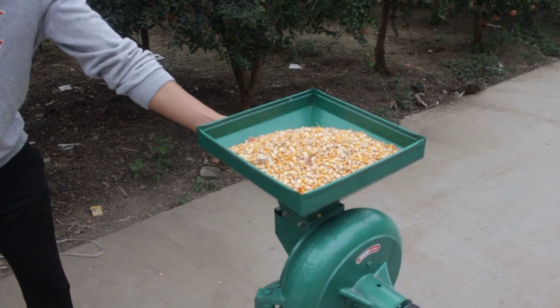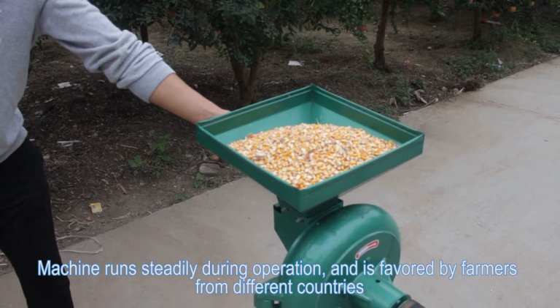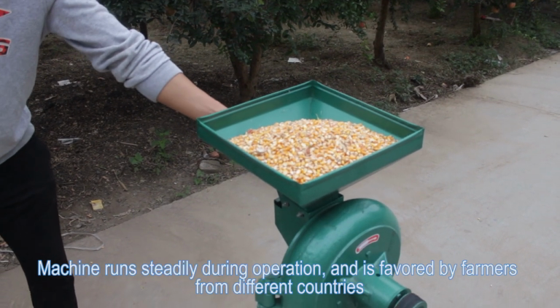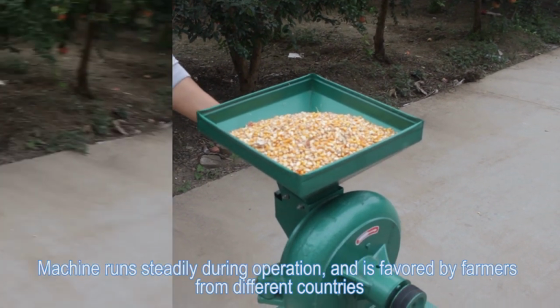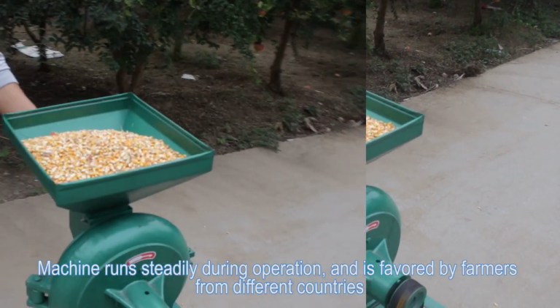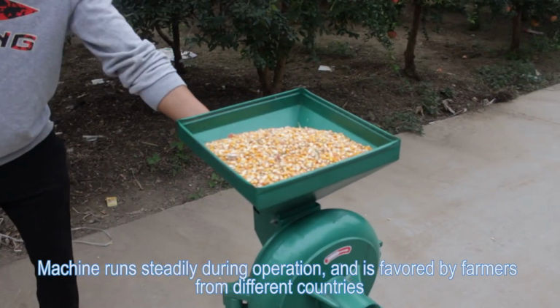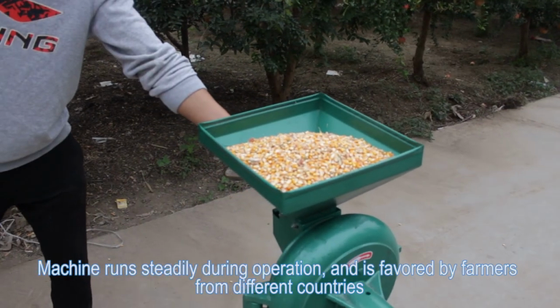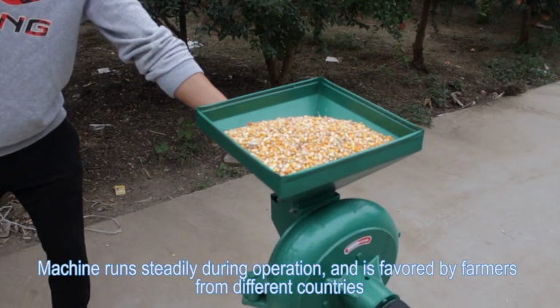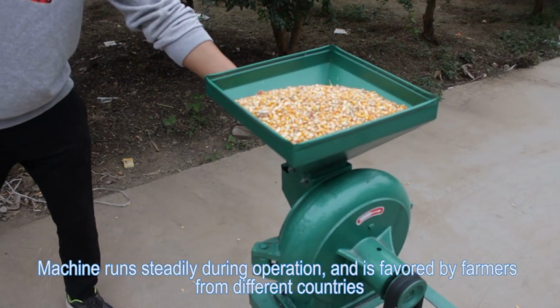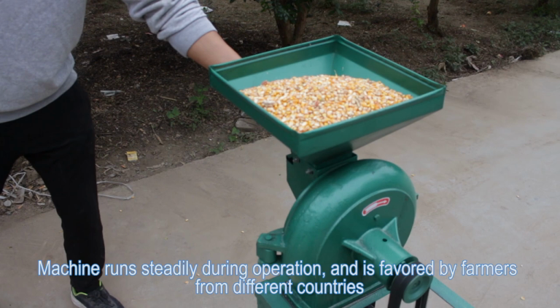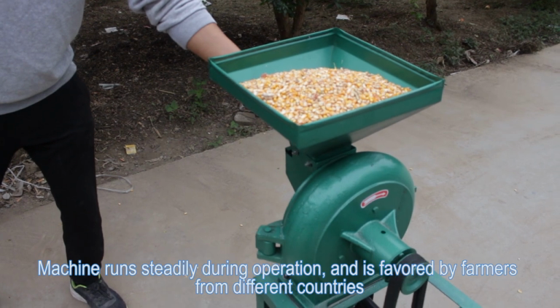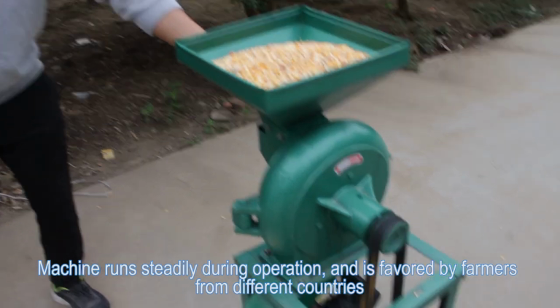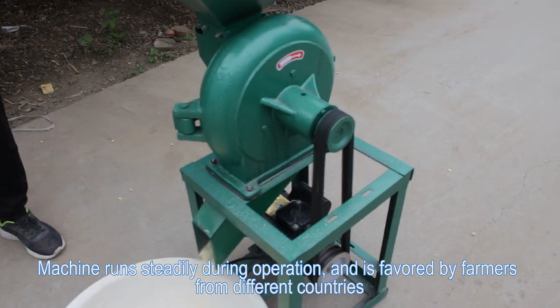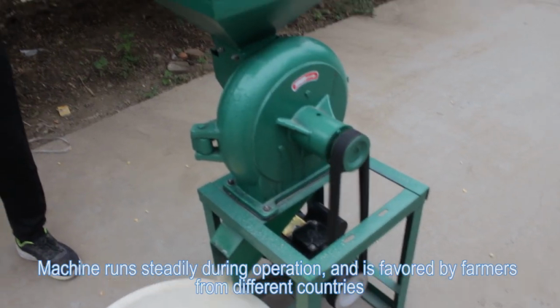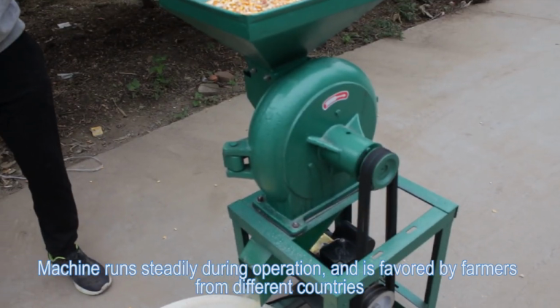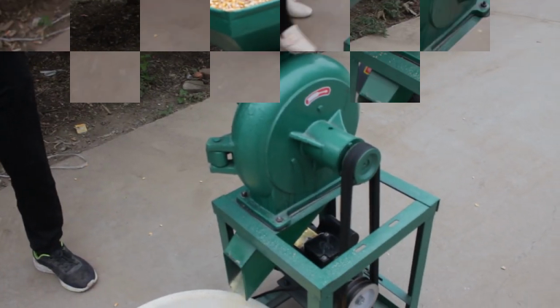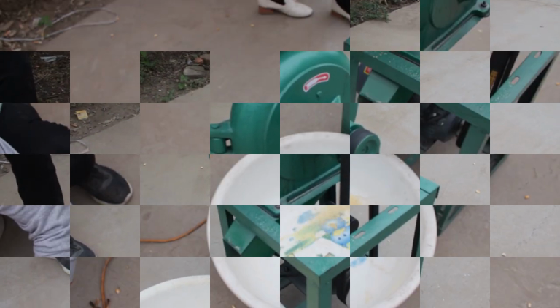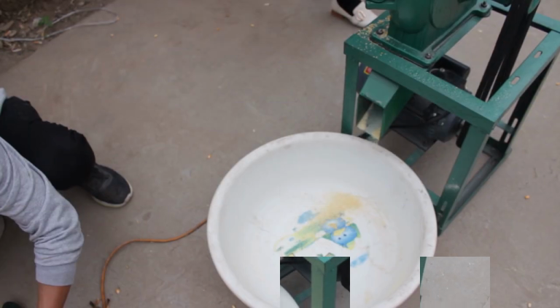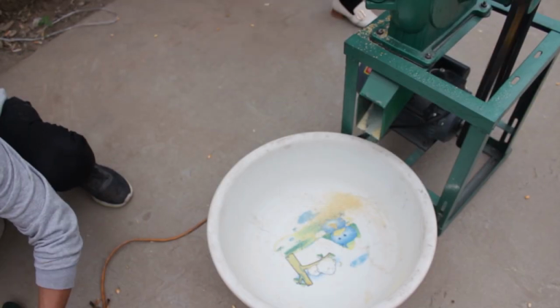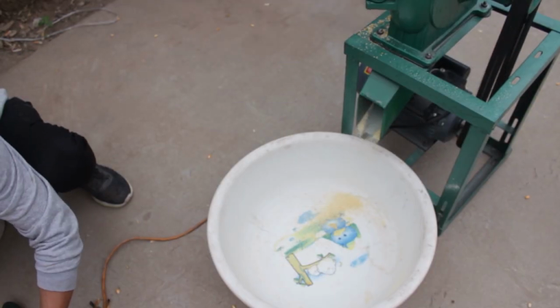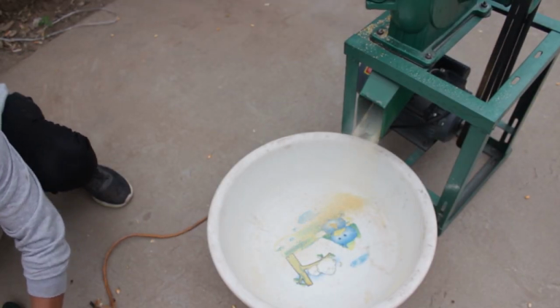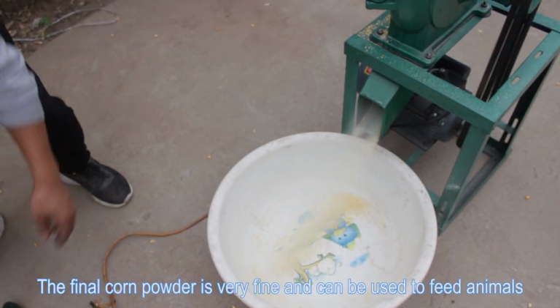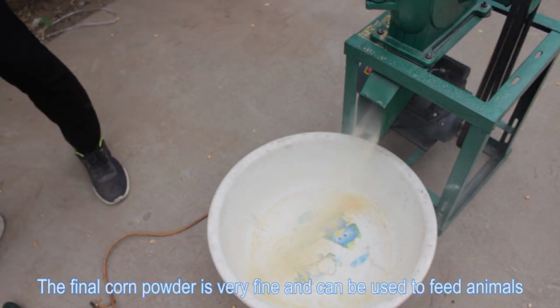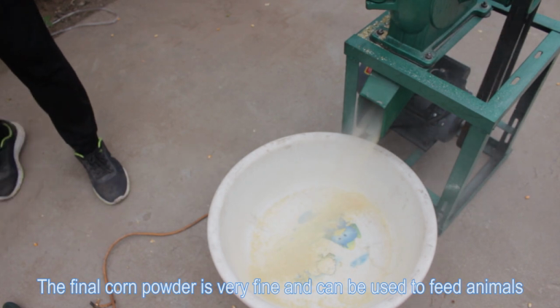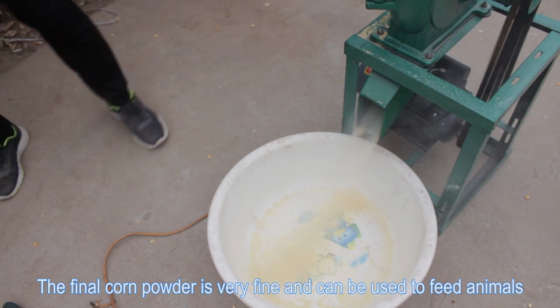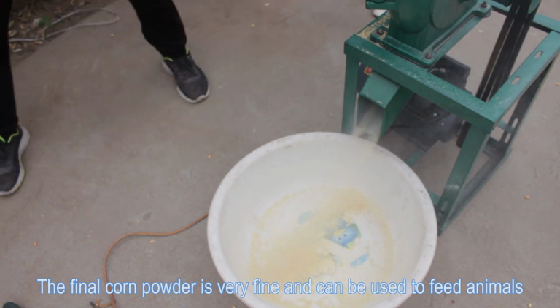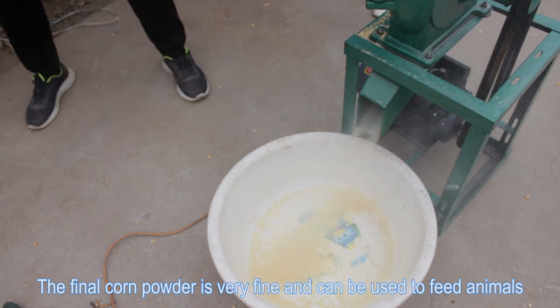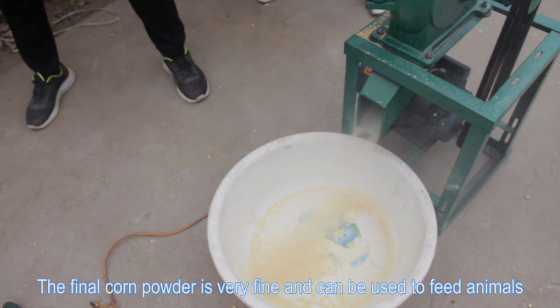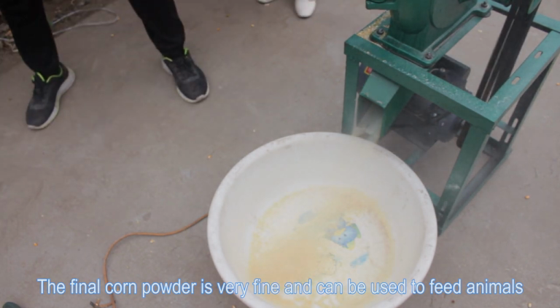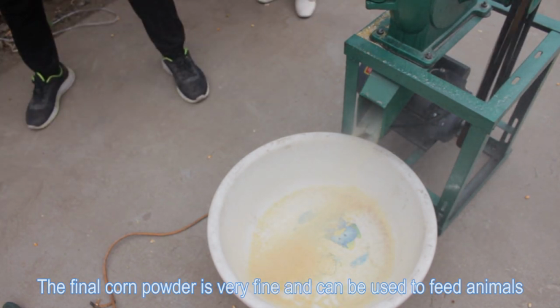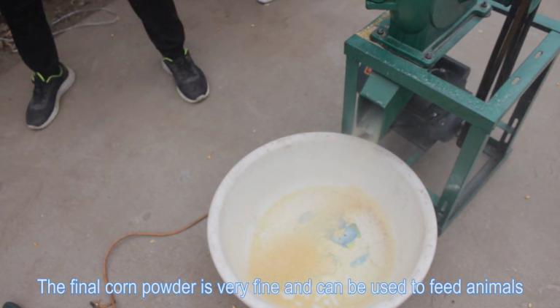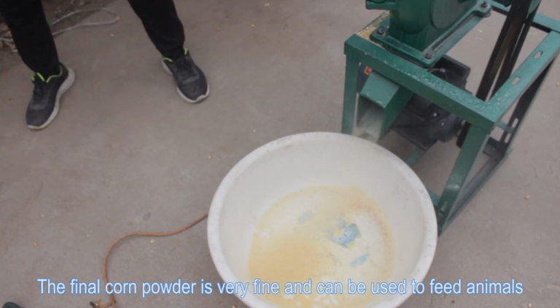The machine runs steadily during operation and is favored by farmers from different countries. The final coarse powder is very fine and can be used to feed animals.